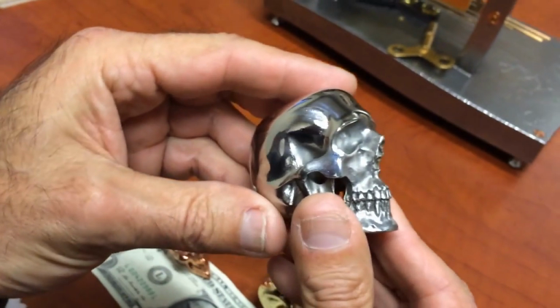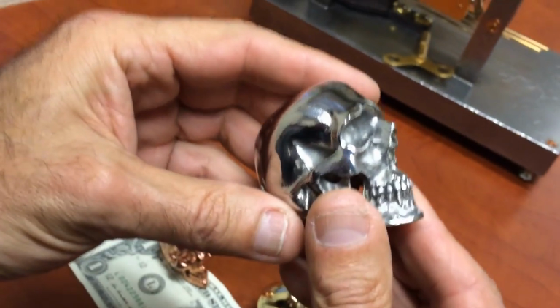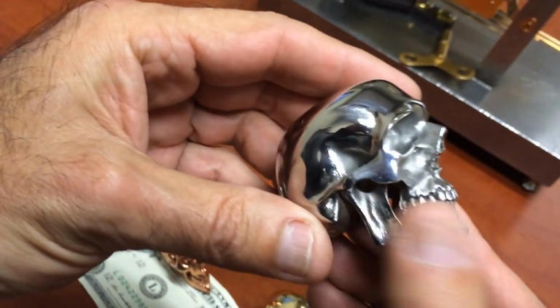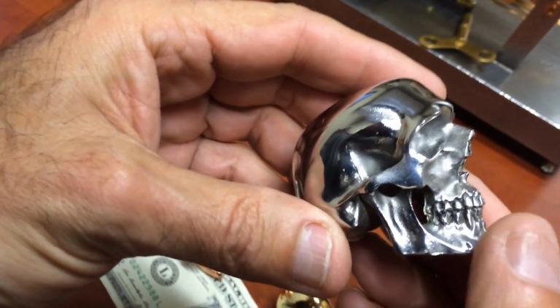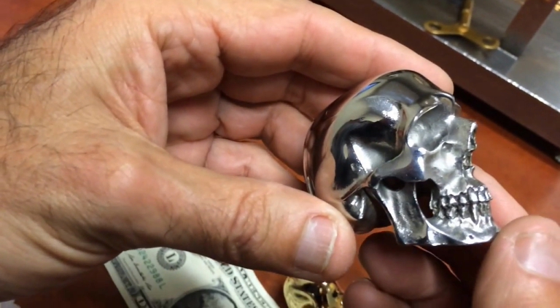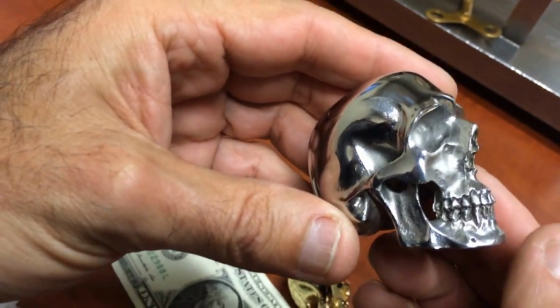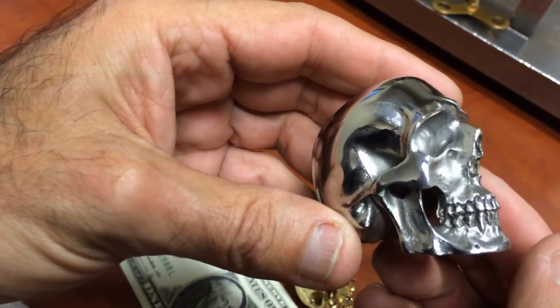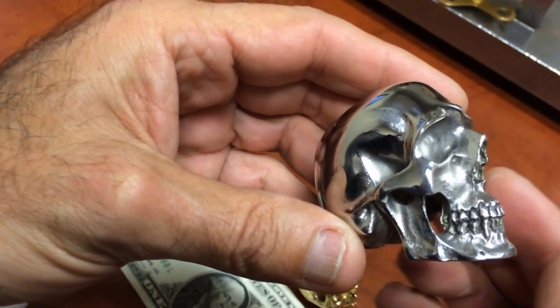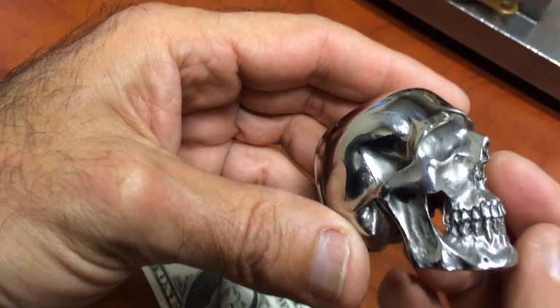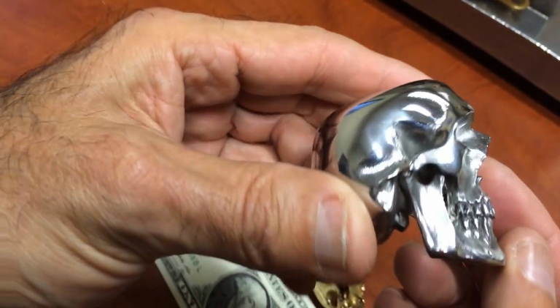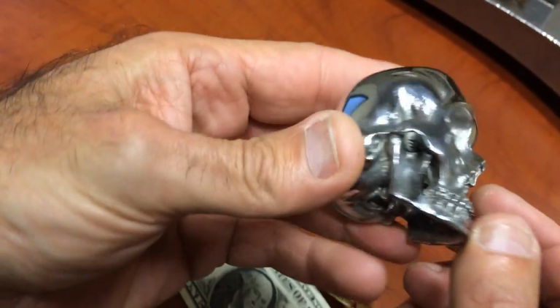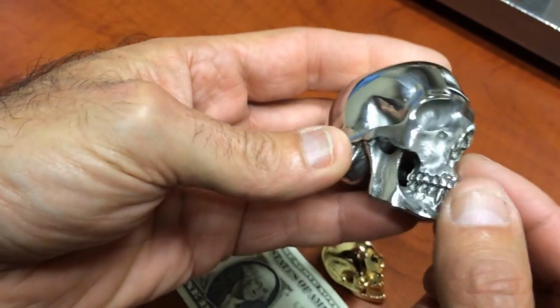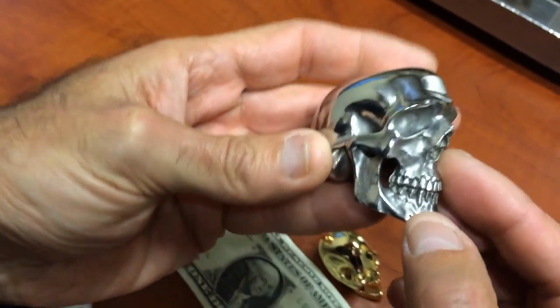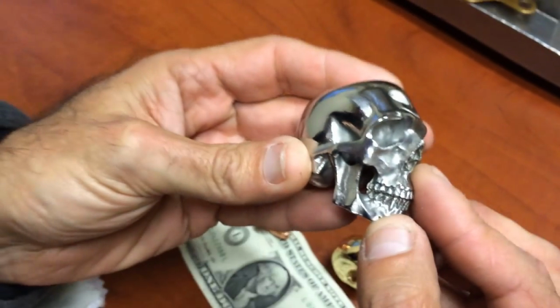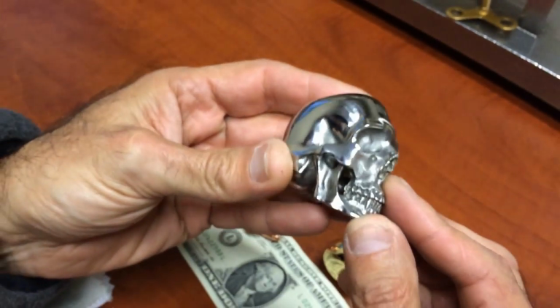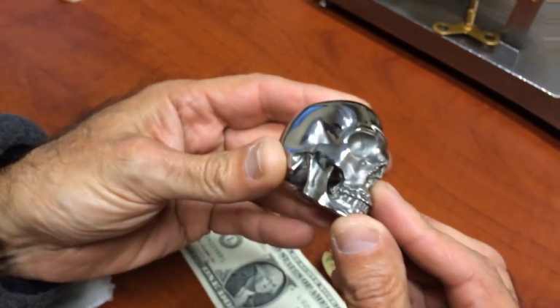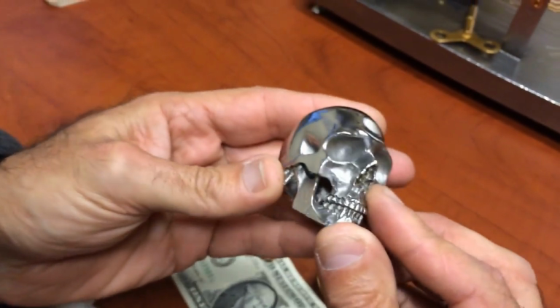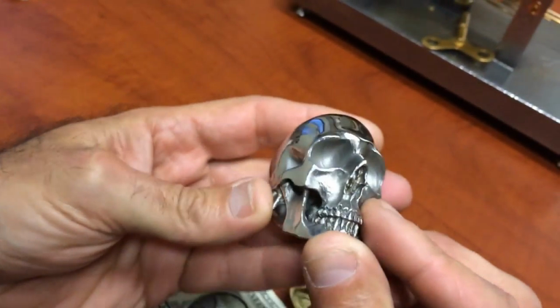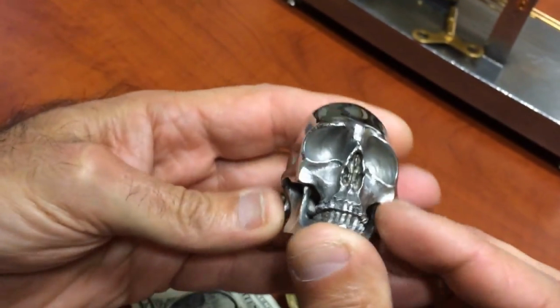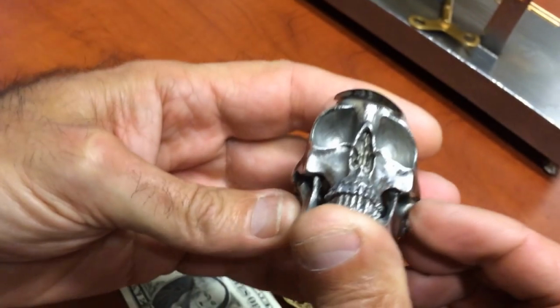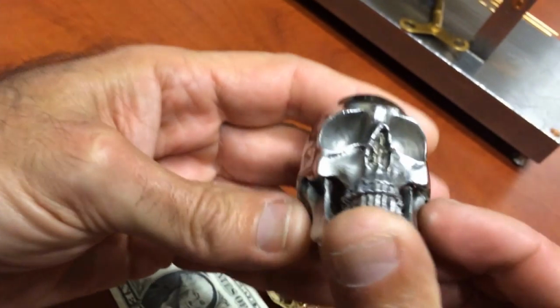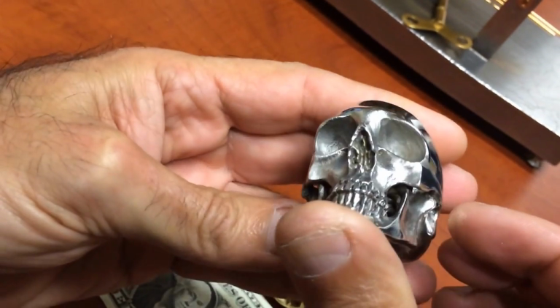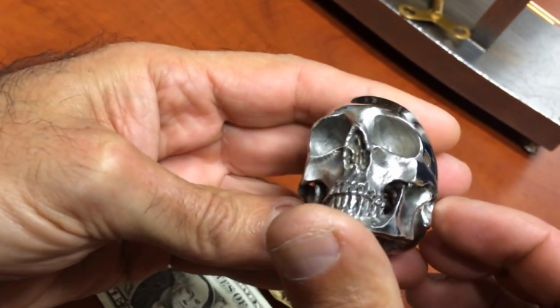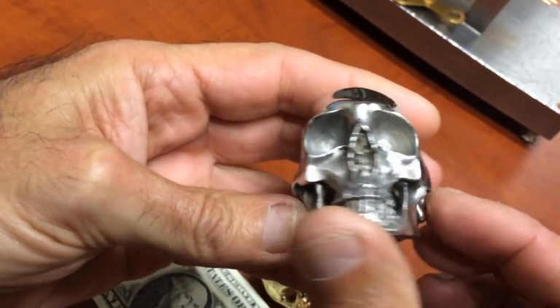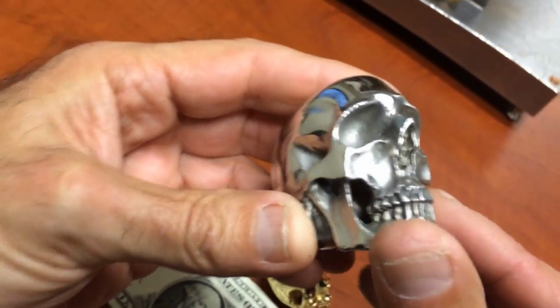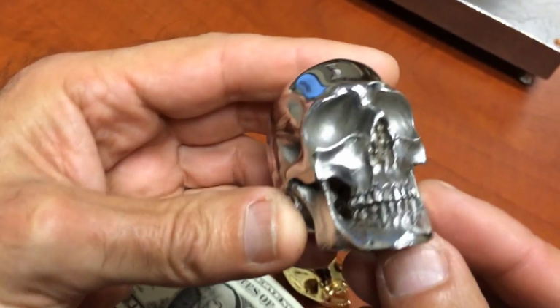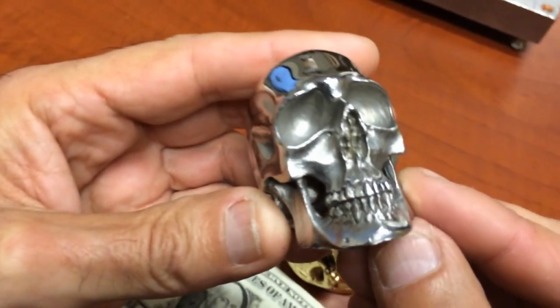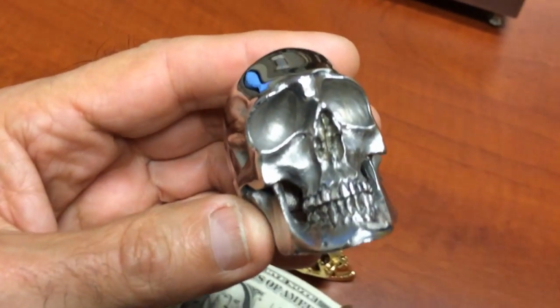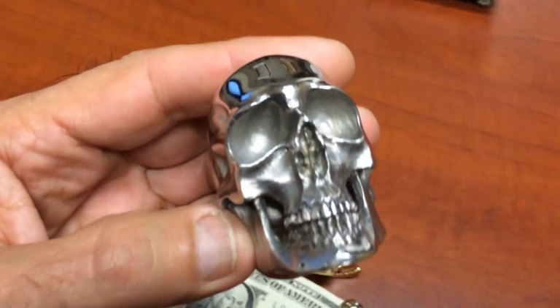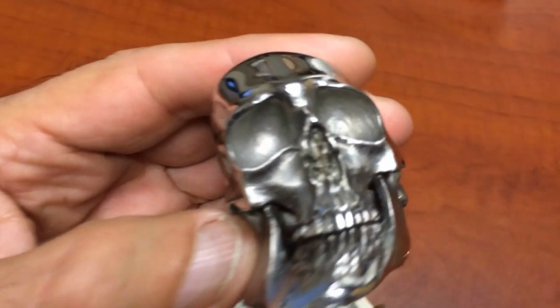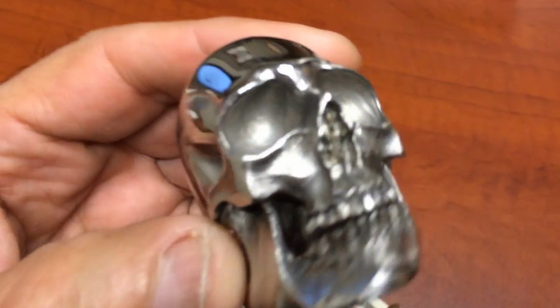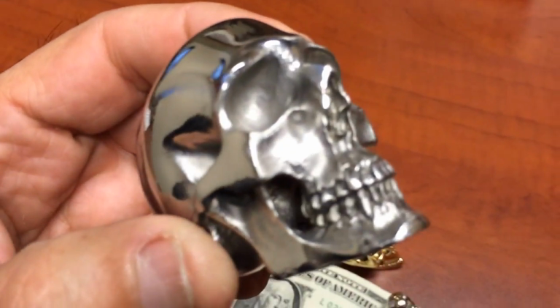So we weighed this — it's over 260 grams, so it's three-quarters of a pound. It's stainless steel, induction cast, and the attention to detail is pretty incredible. Let's take a look at this.